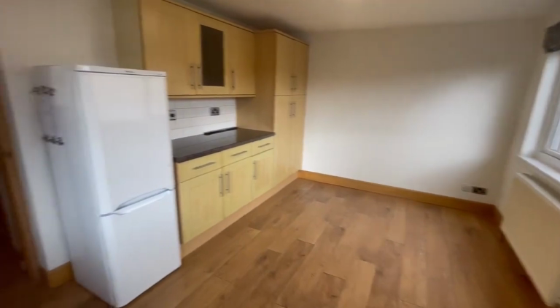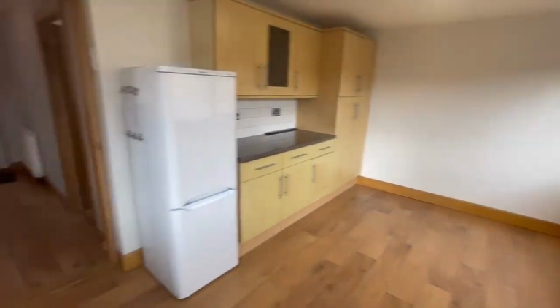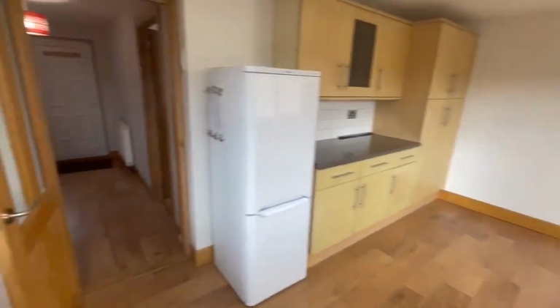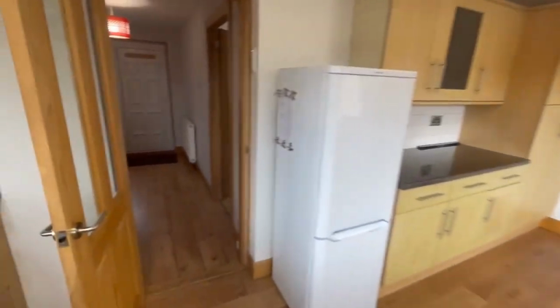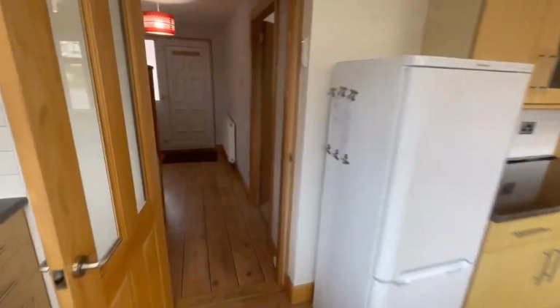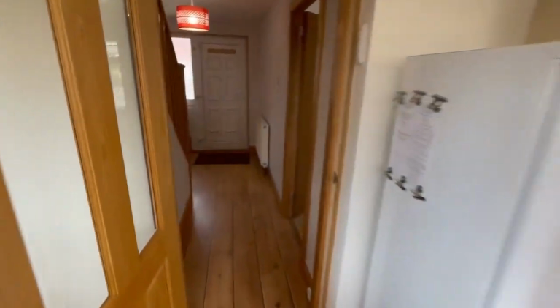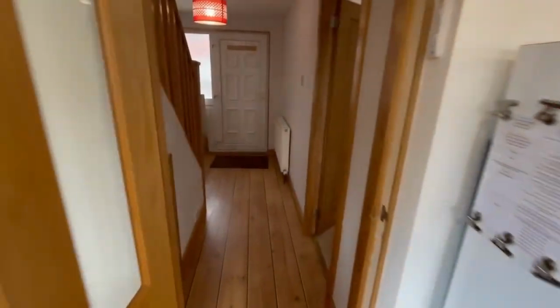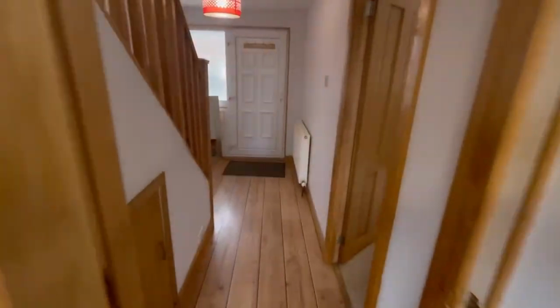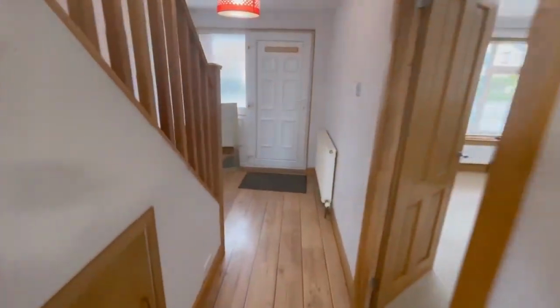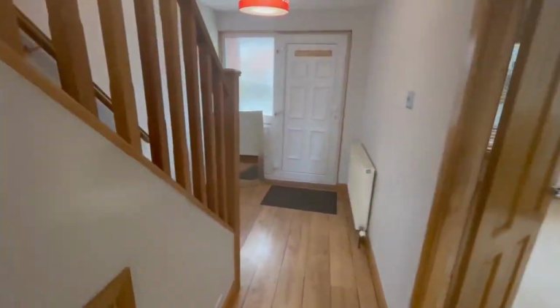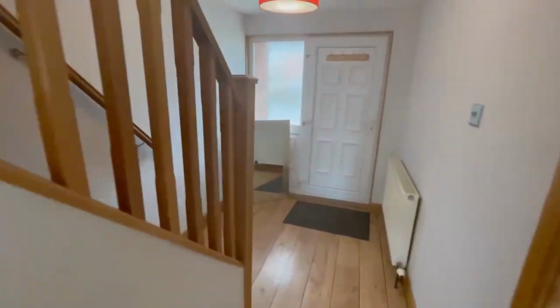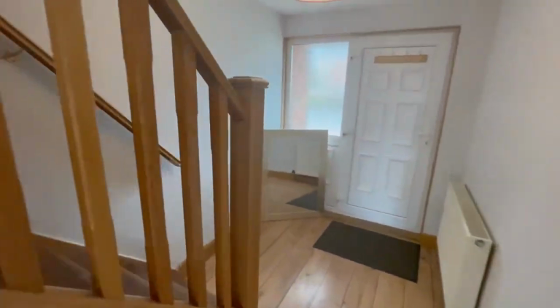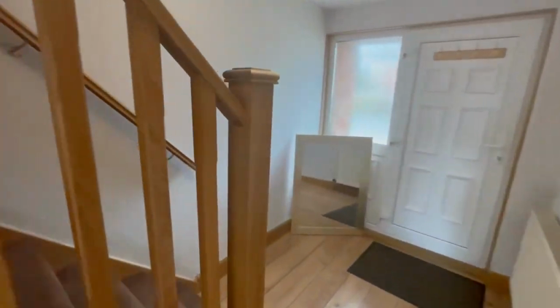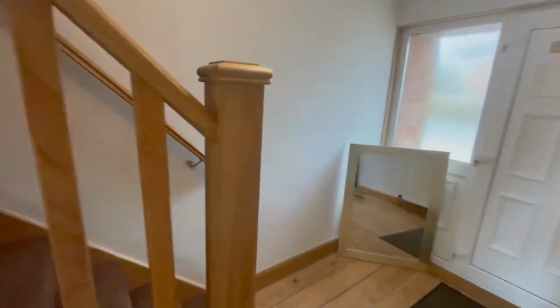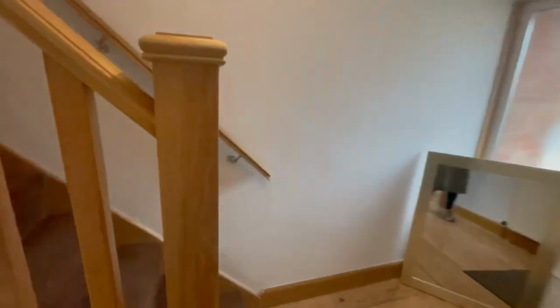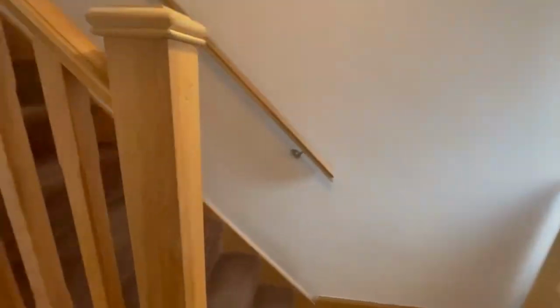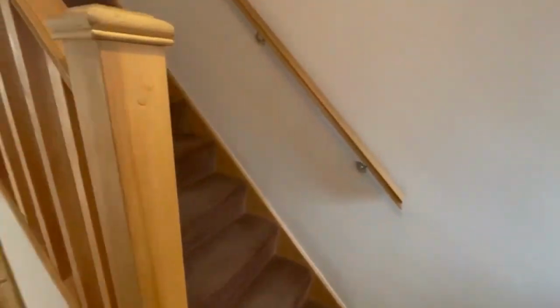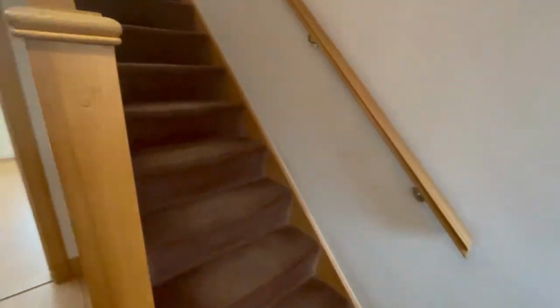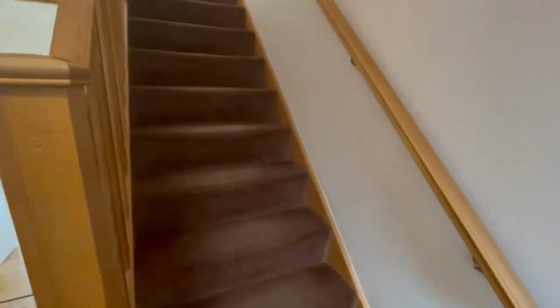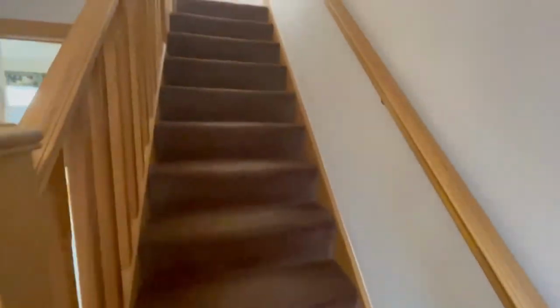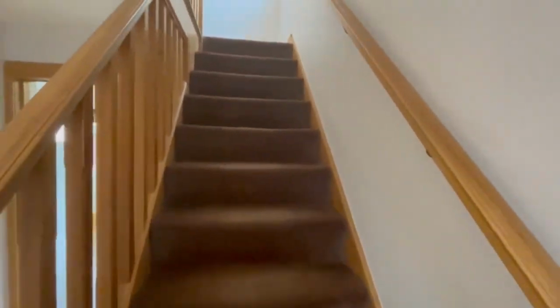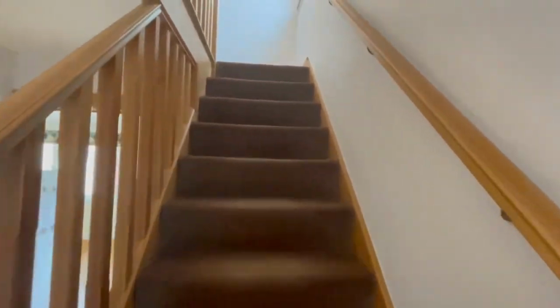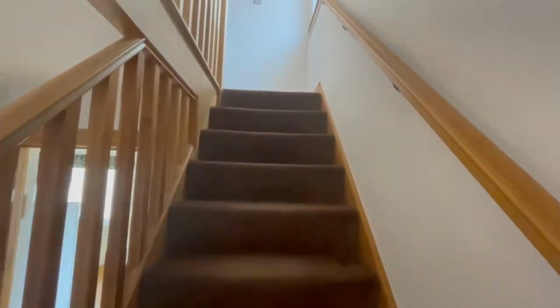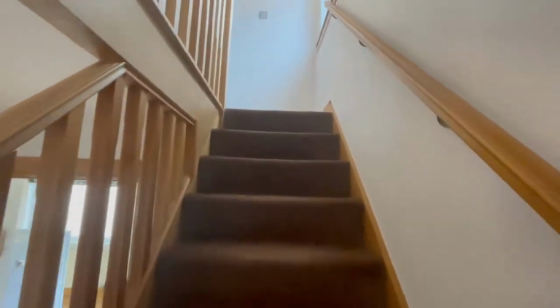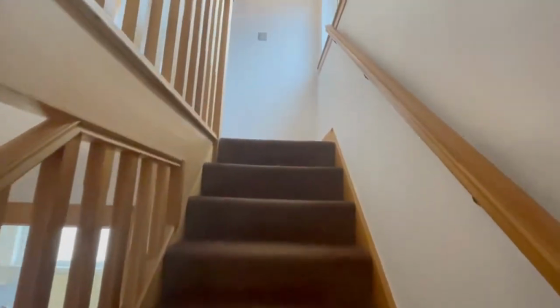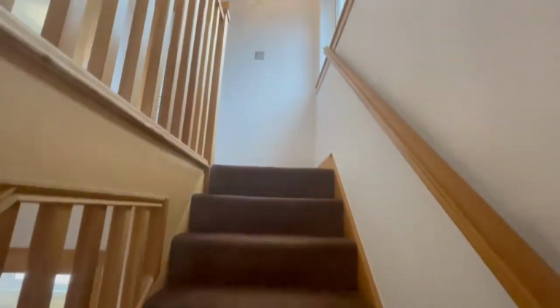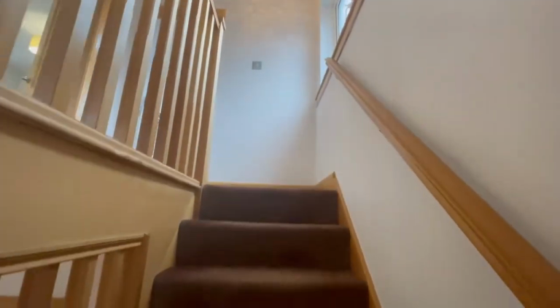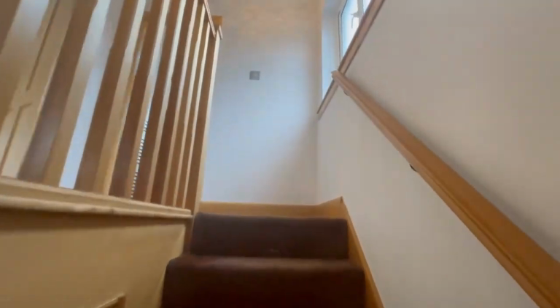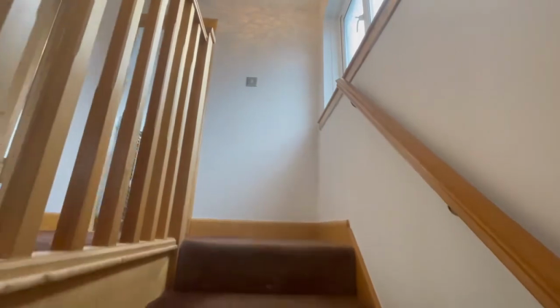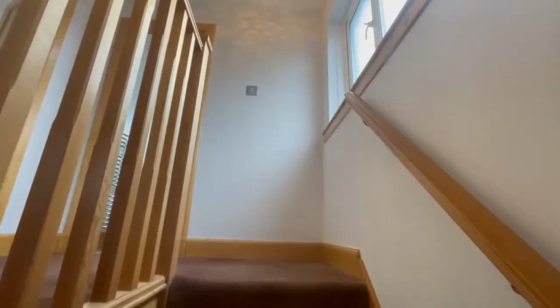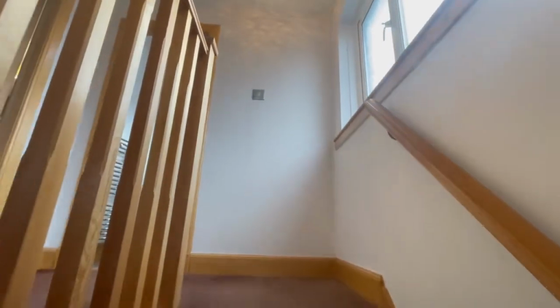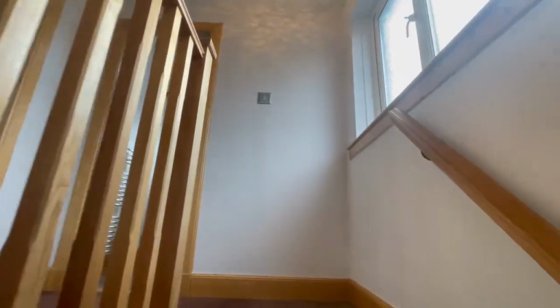We'll go back up the hall, up the stairs. We've got a window at the top of the stairs letting lots of light in.